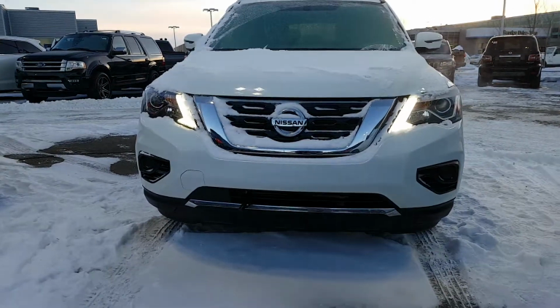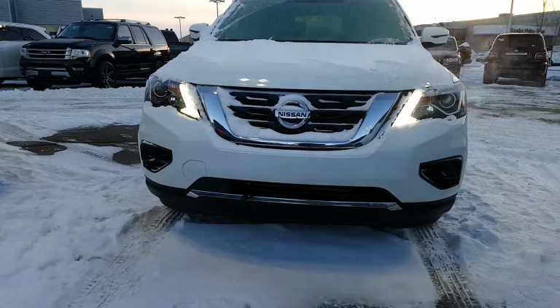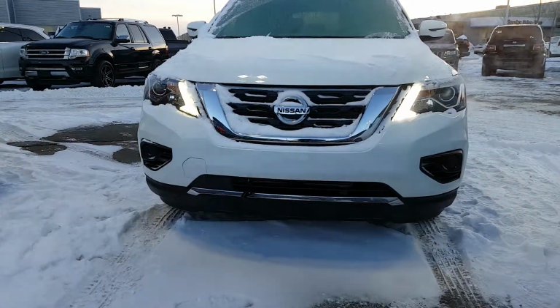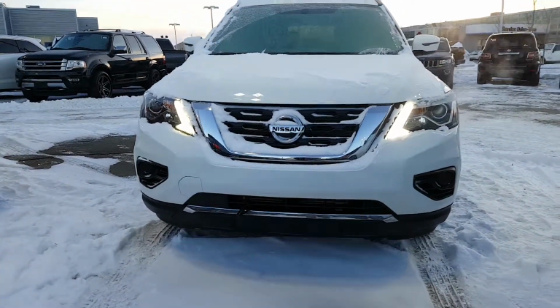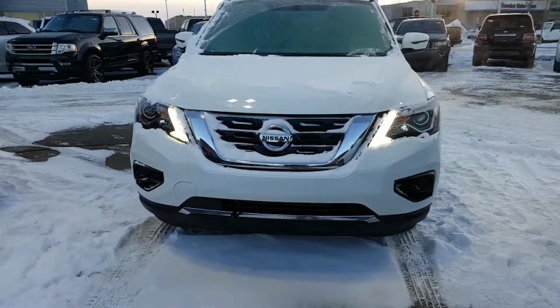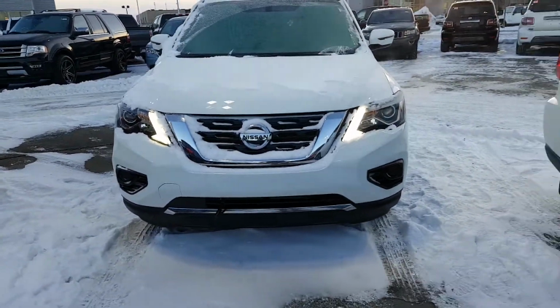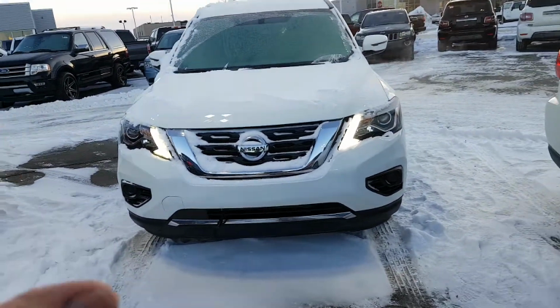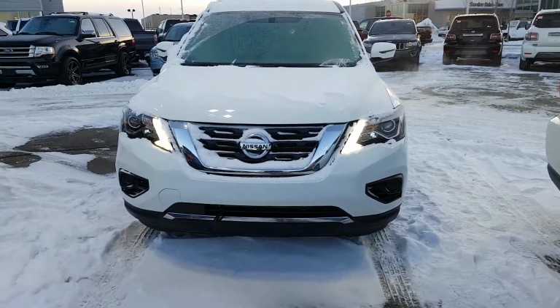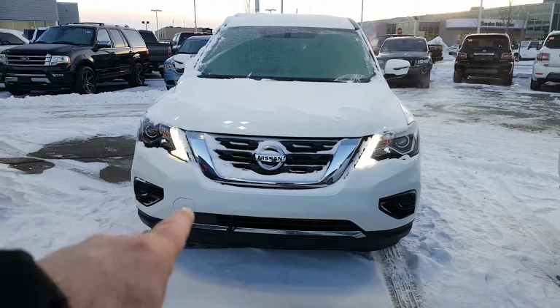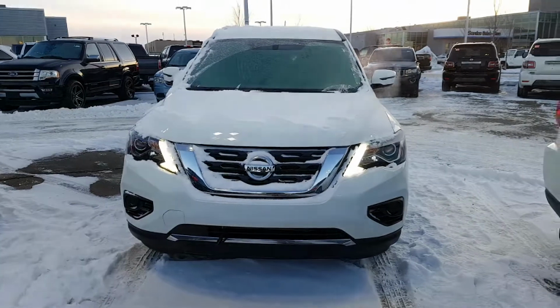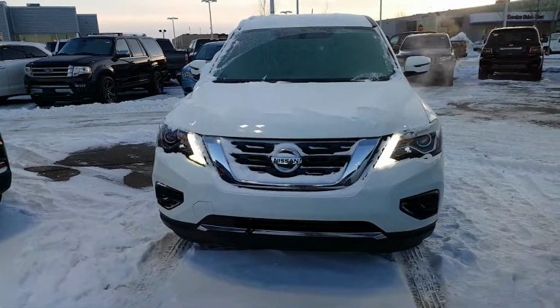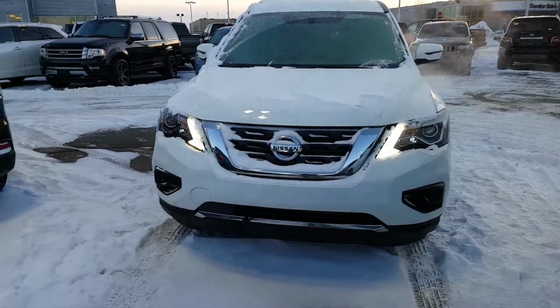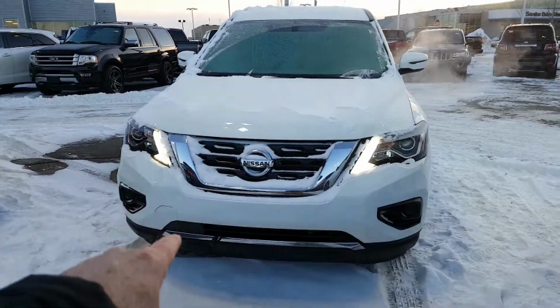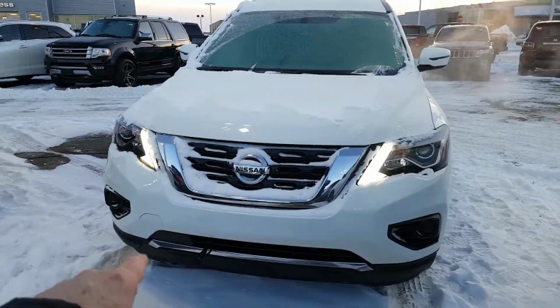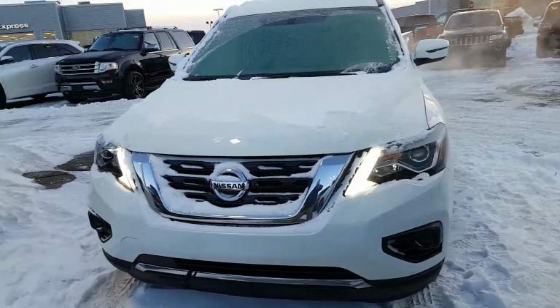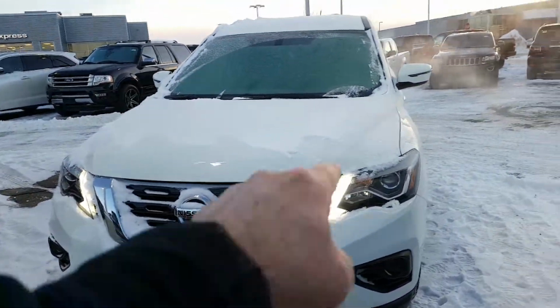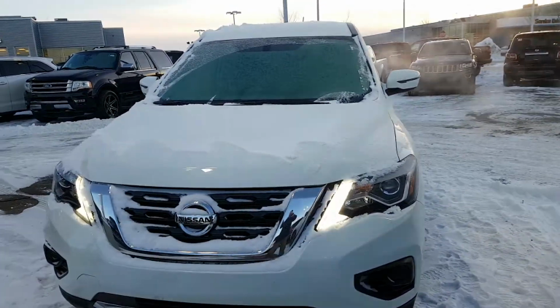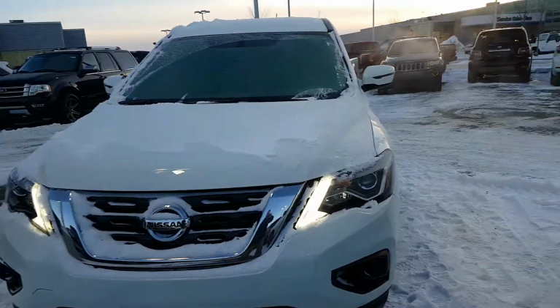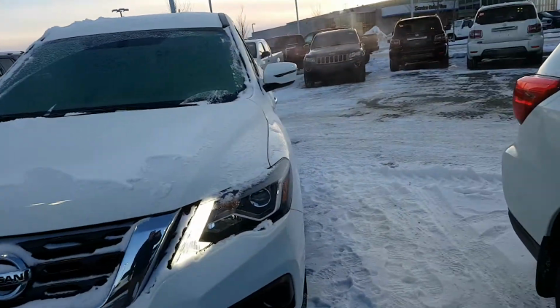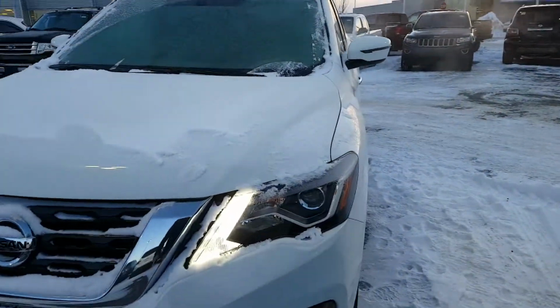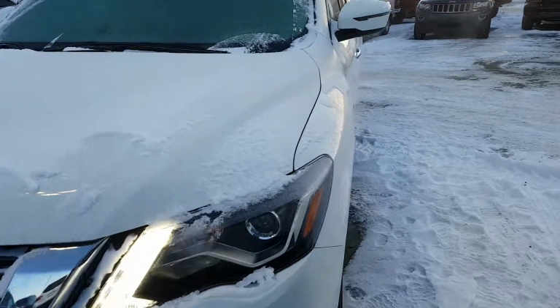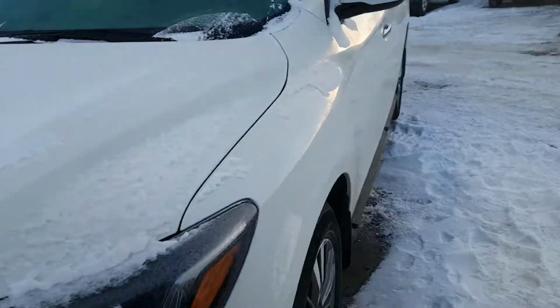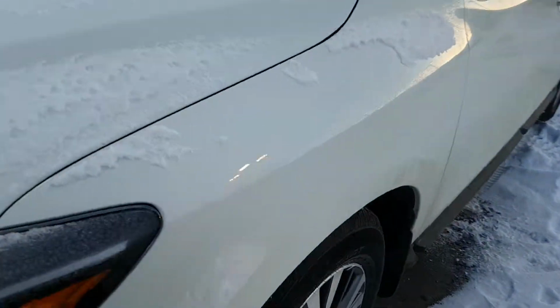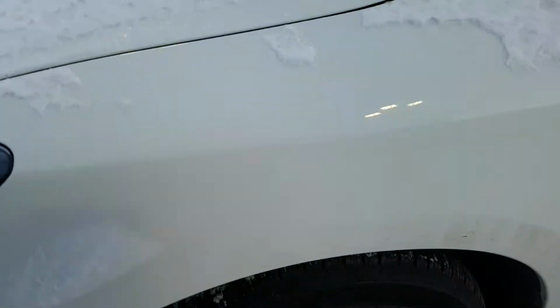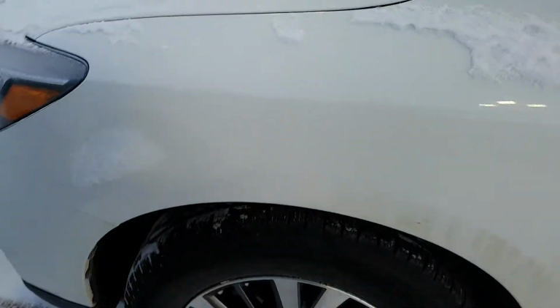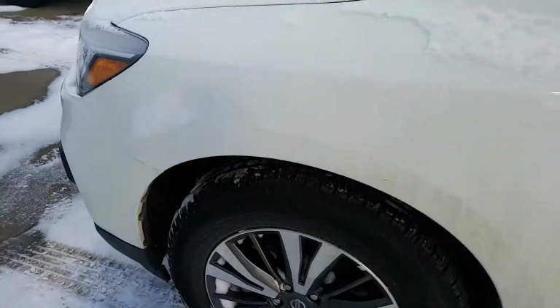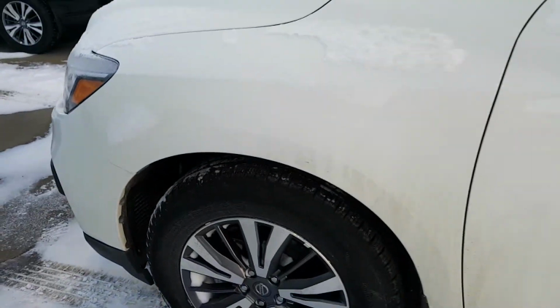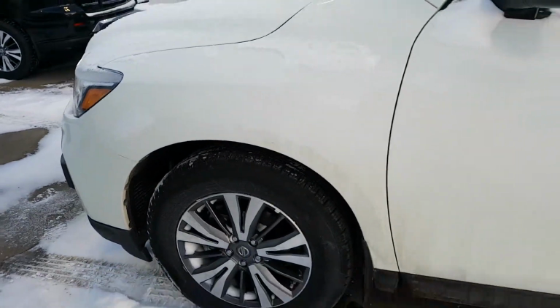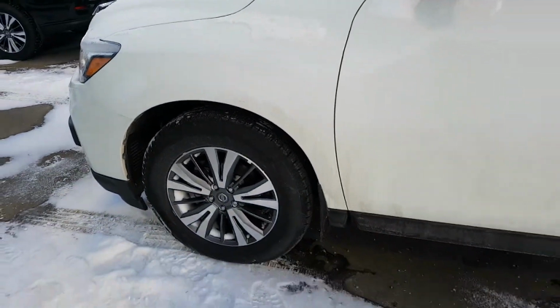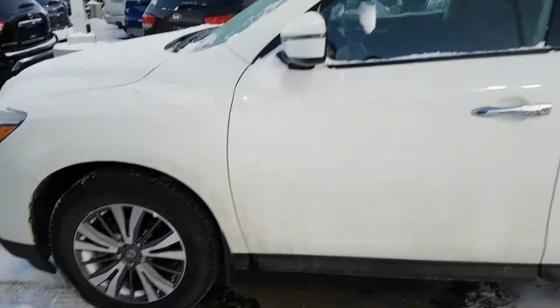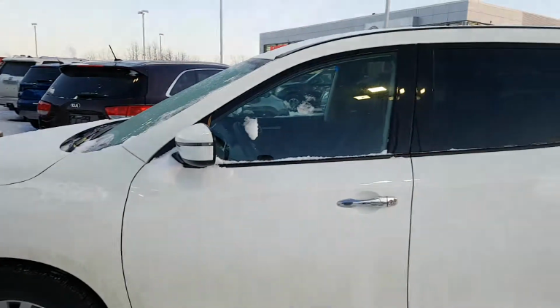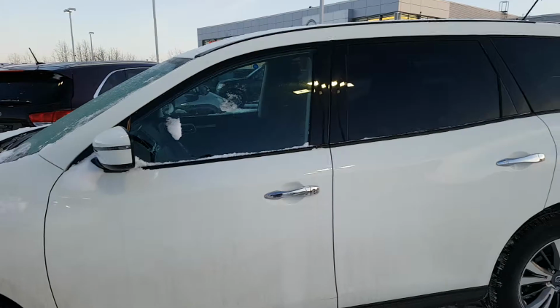This is a 2018 in white. As you can see, you've got the boomerang running lights on it, great-looking wheels on this vehicle.